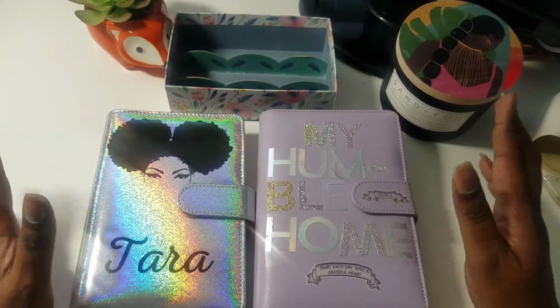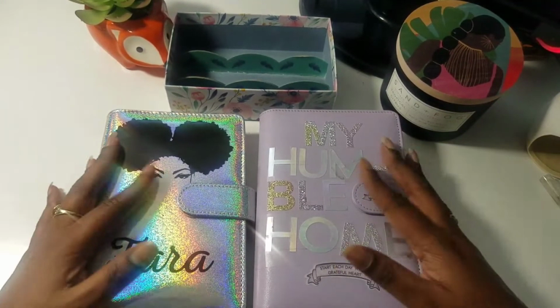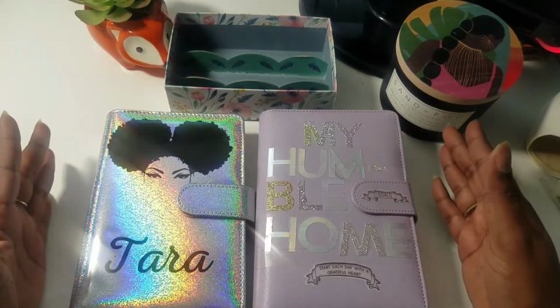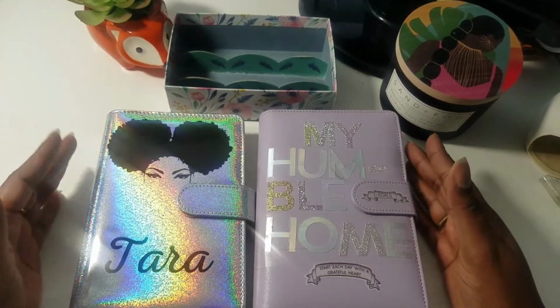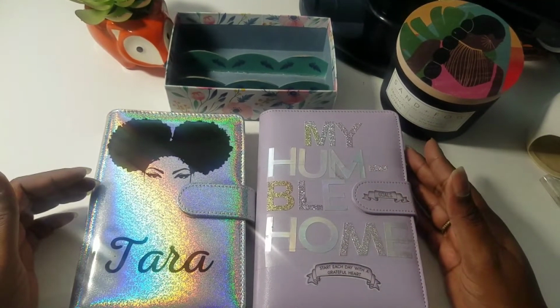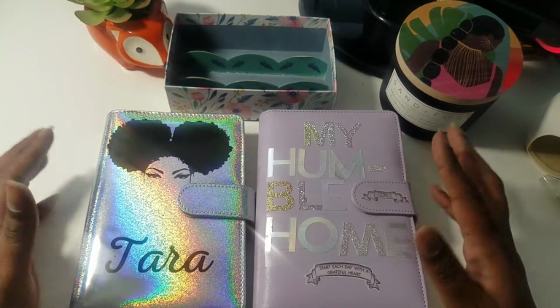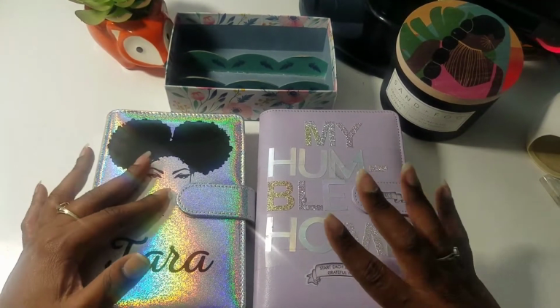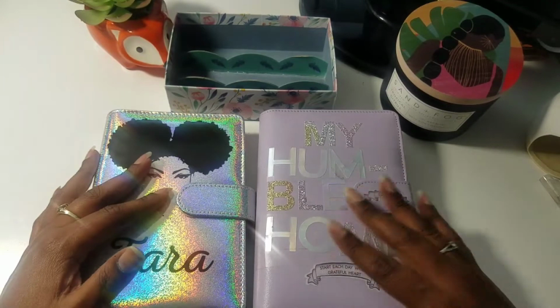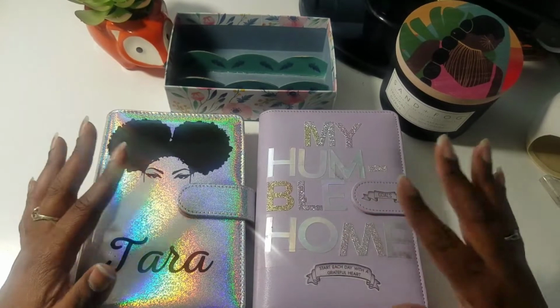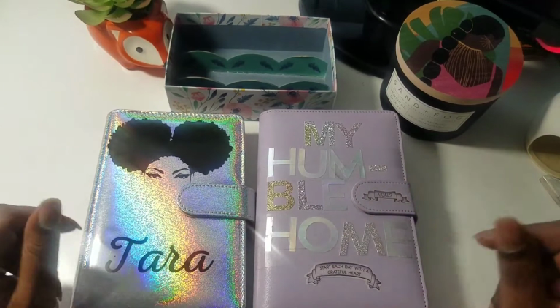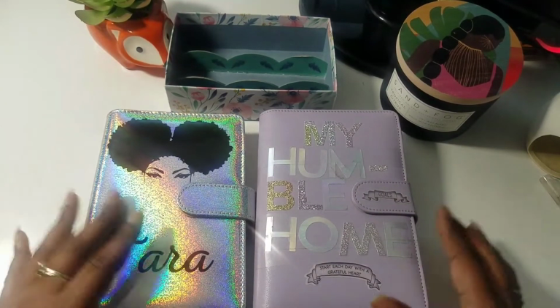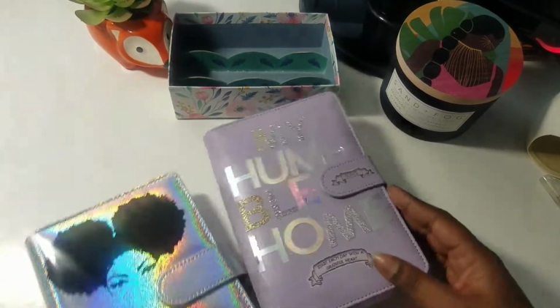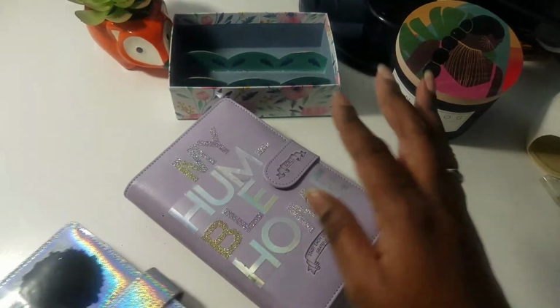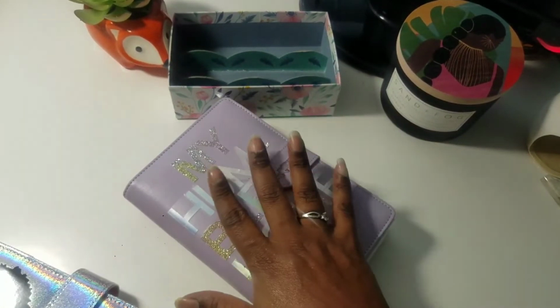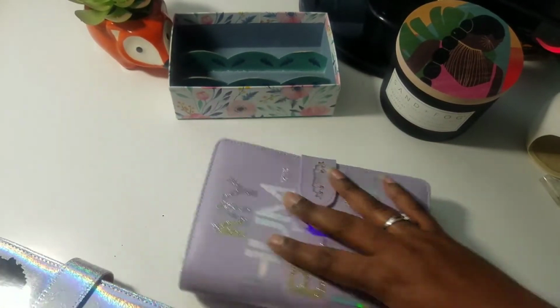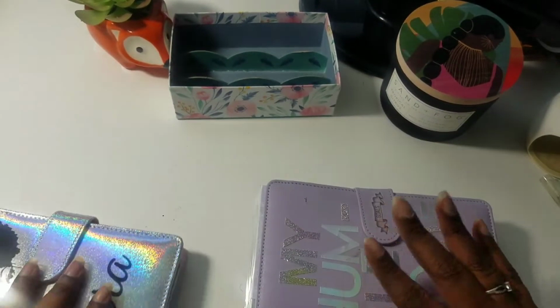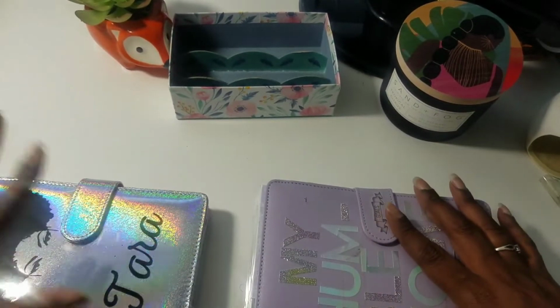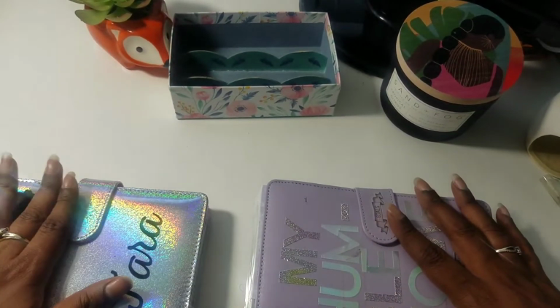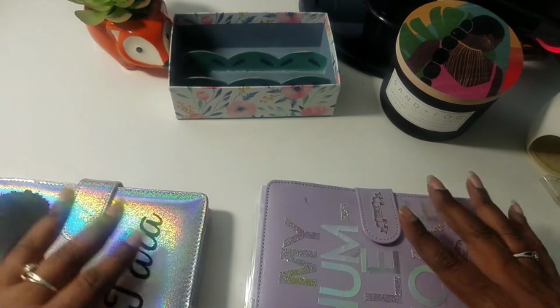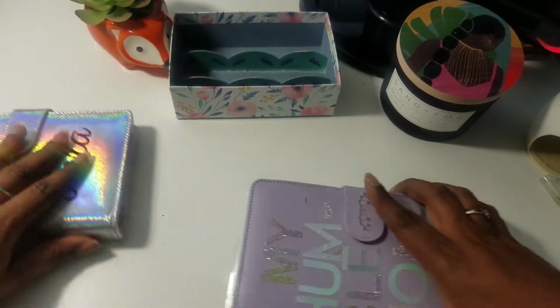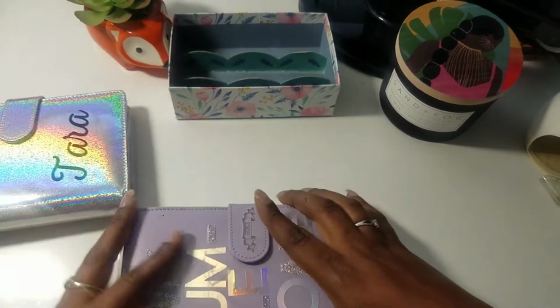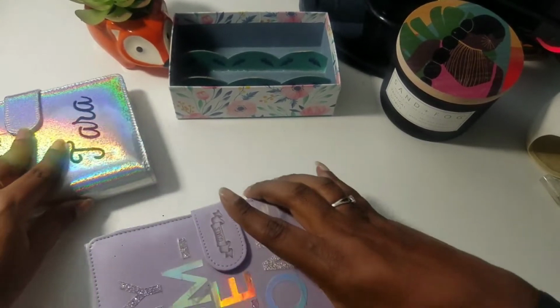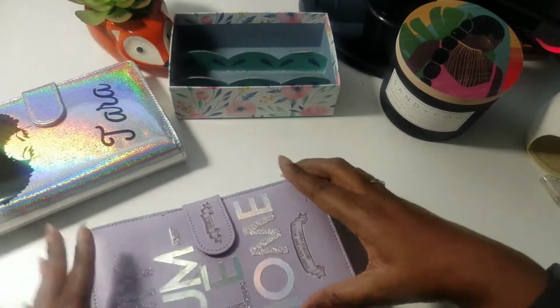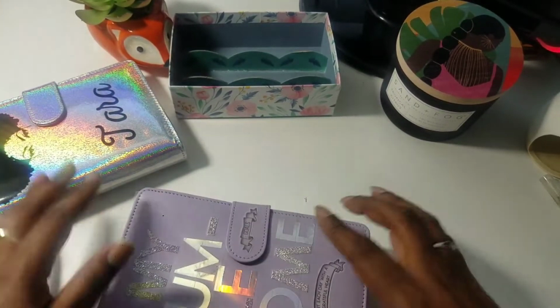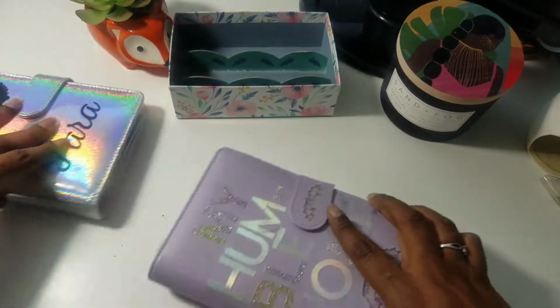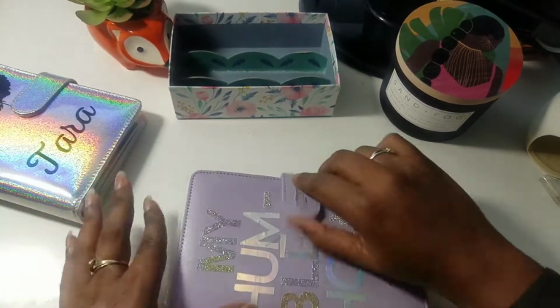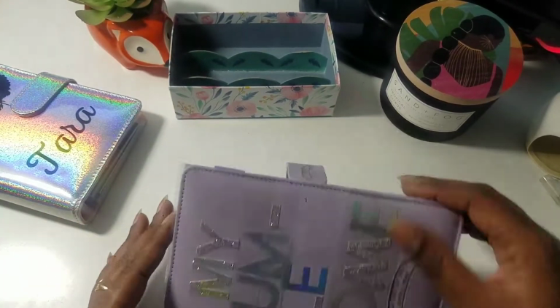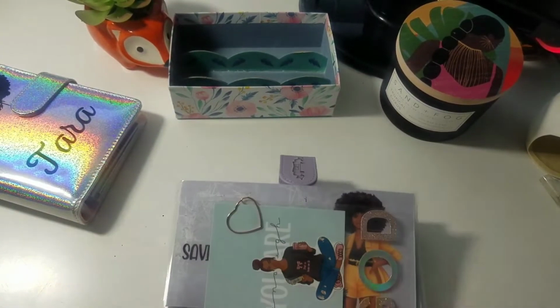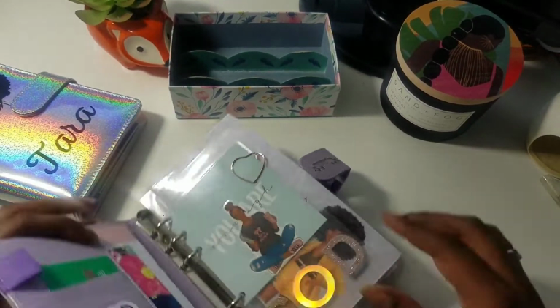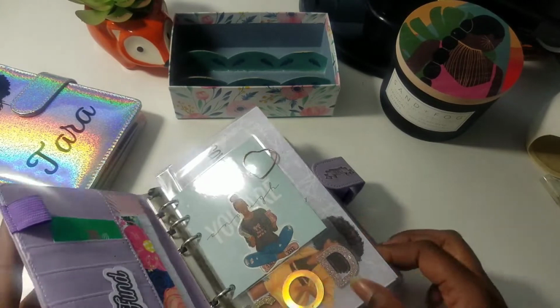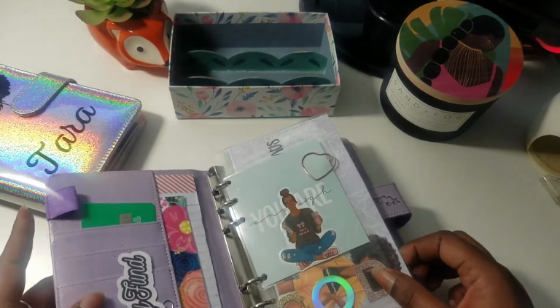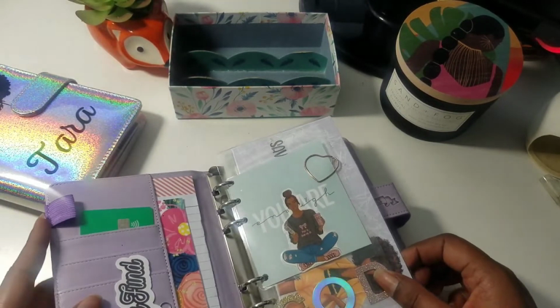We're going to be stuffing my humble home binder today. Let's go! This is my high priority humble home and my low priority humble home — they both cute, though. So let's start over here in the high priority world.